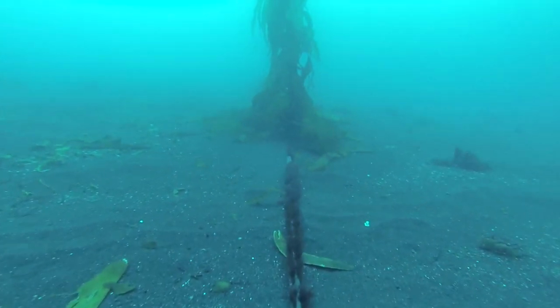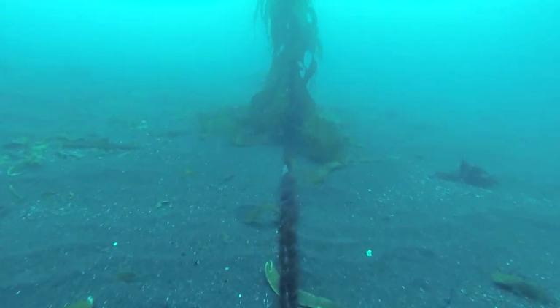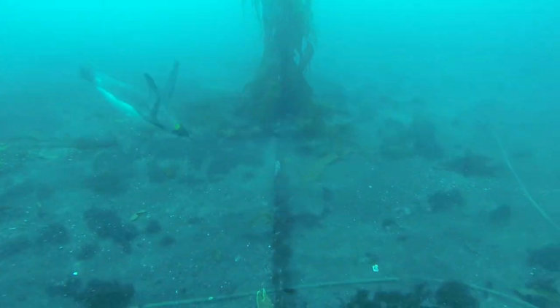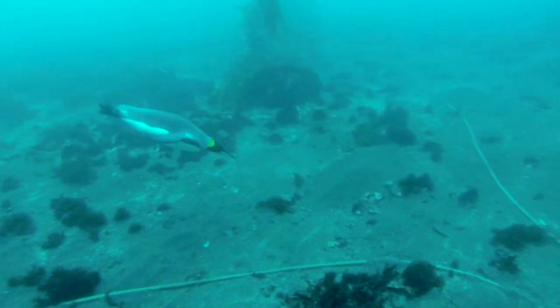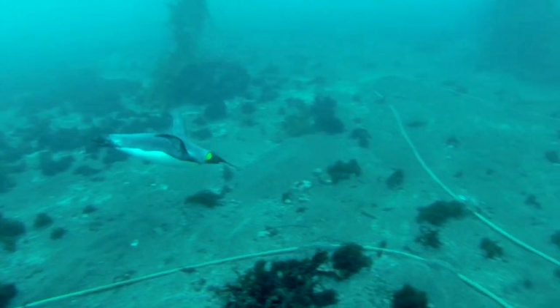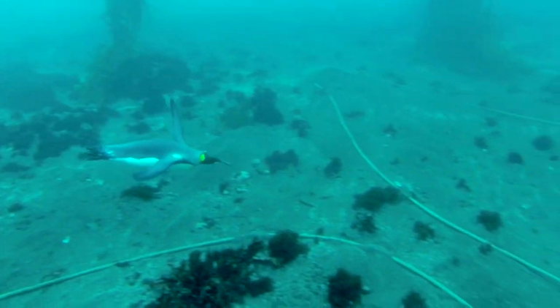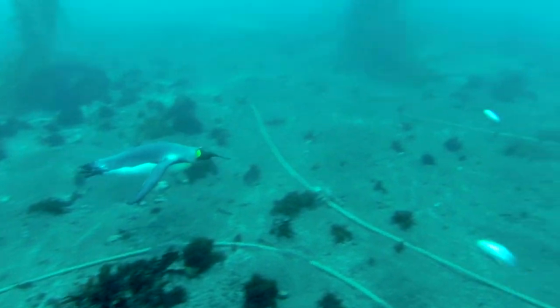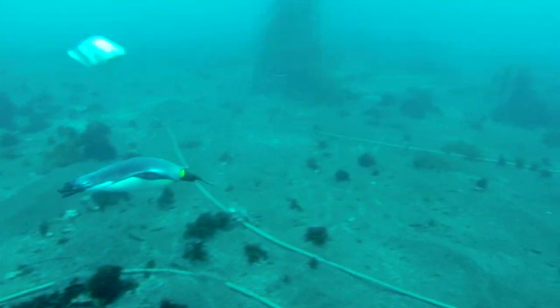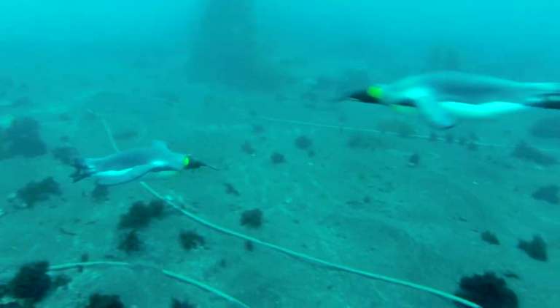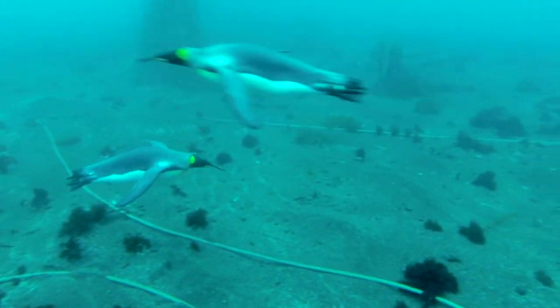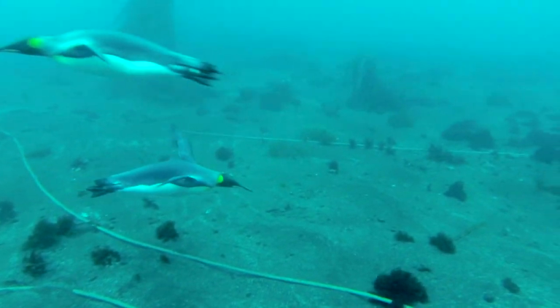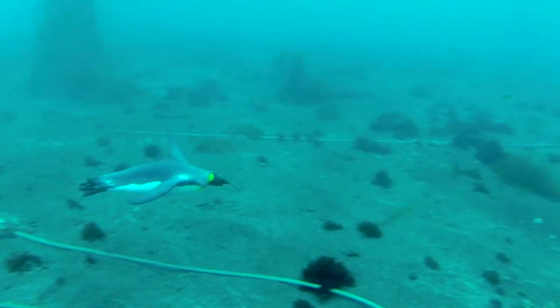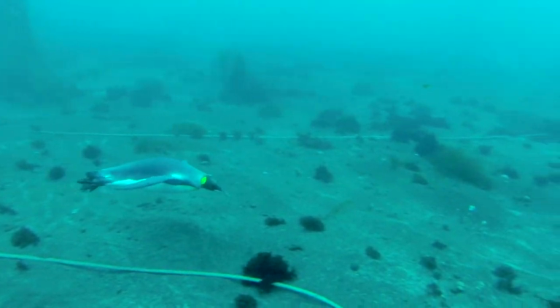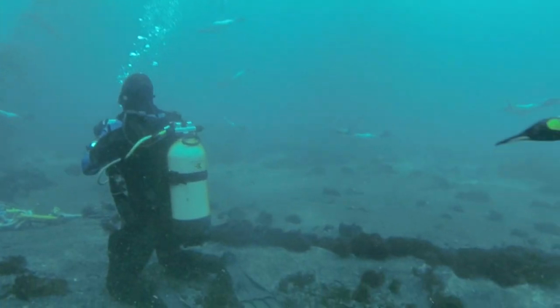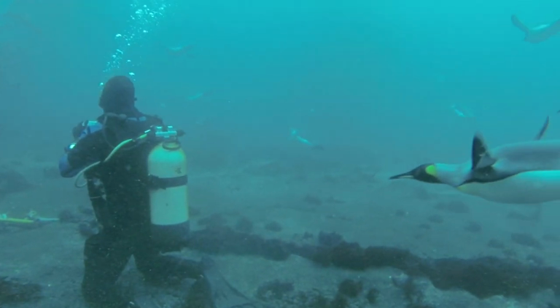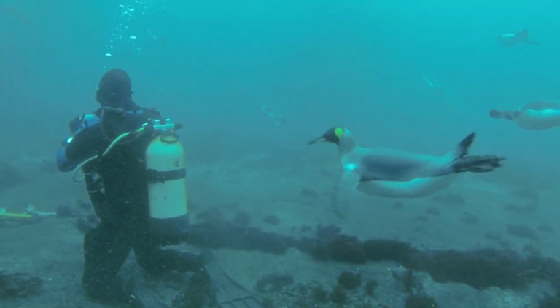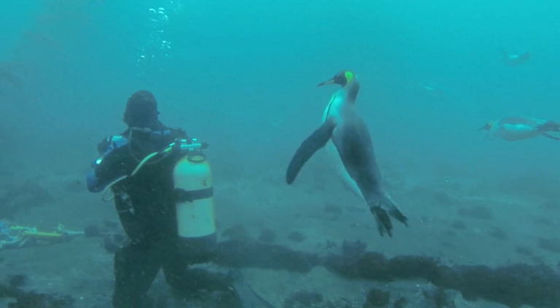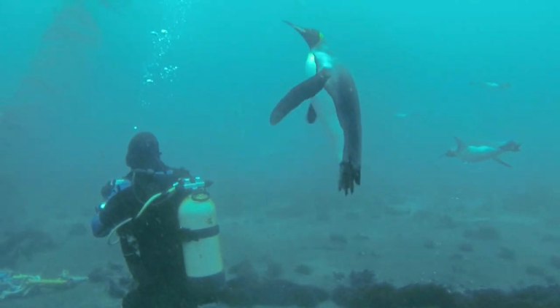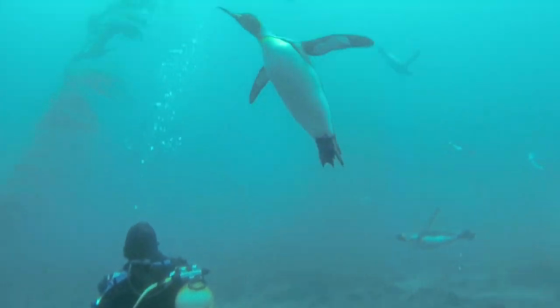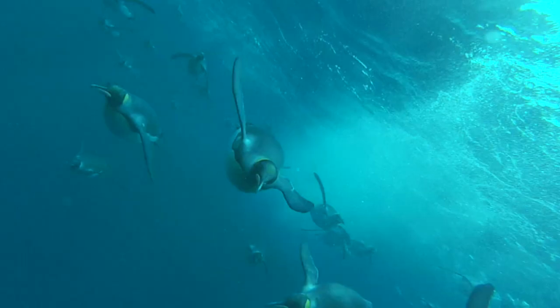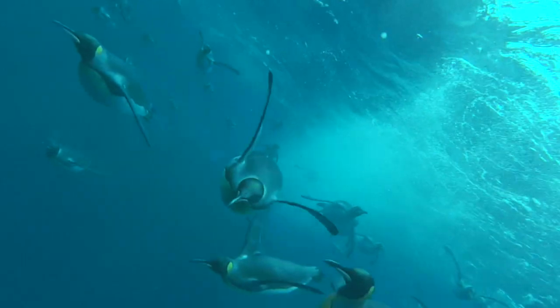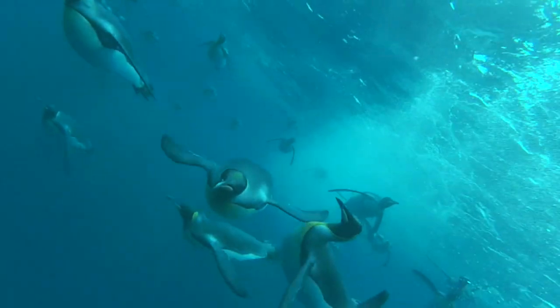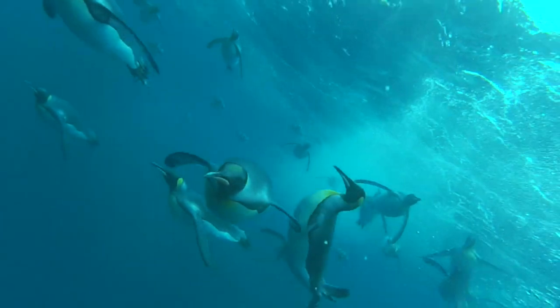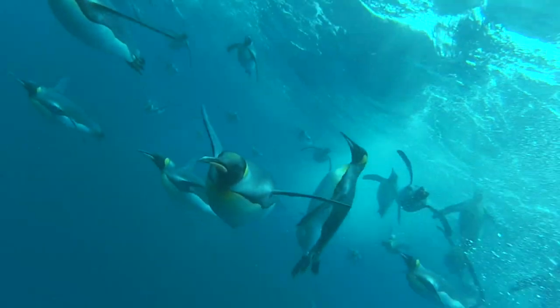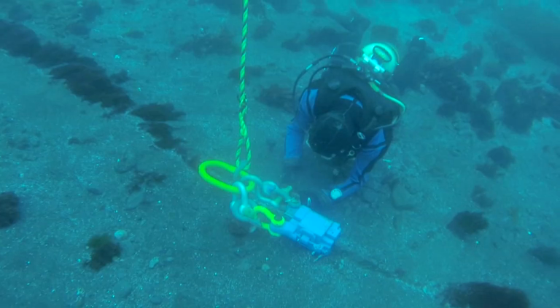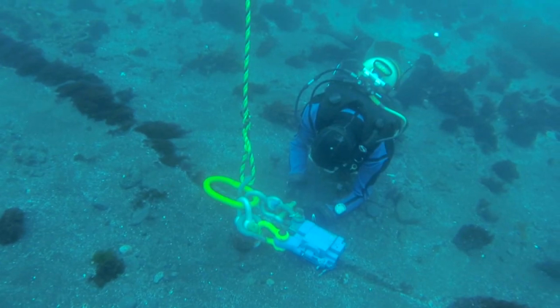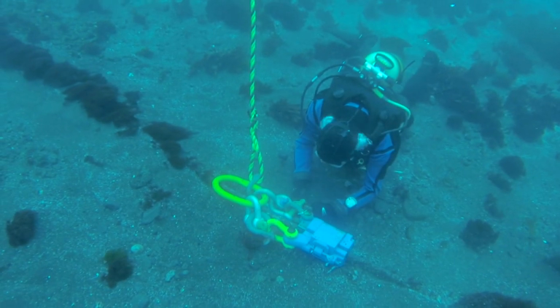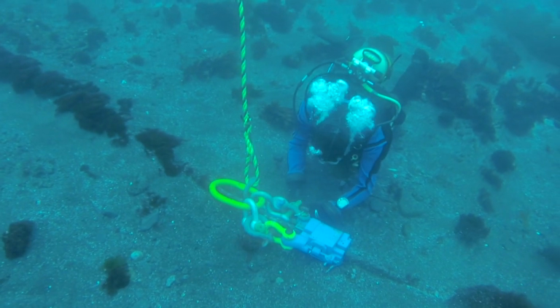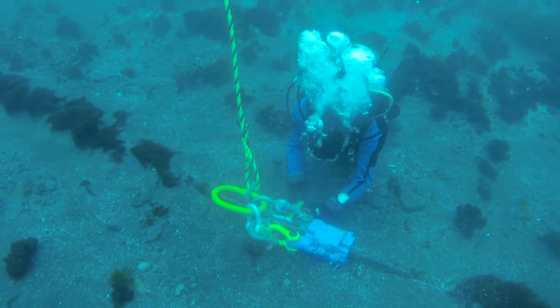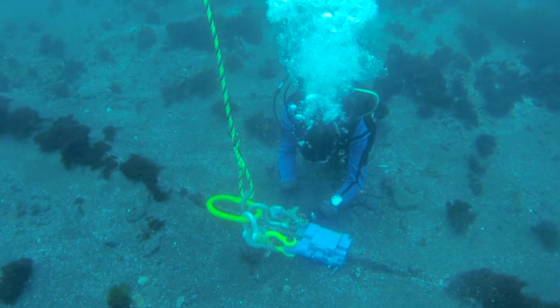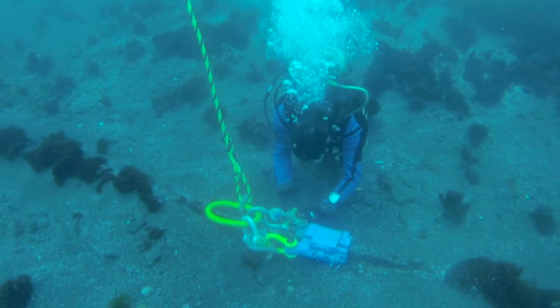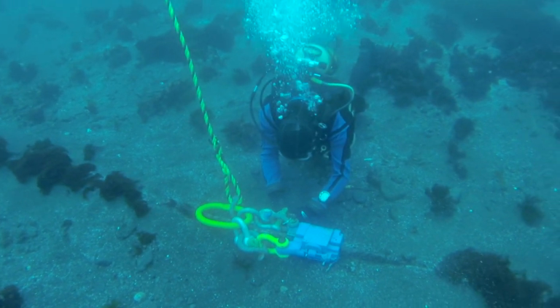We need to understand the bottom profile because our cables are going to be on the bottom for over 20 years, and we need to be very sure that we put them in places where they're not going to be abraded or damaged by the sea floor.